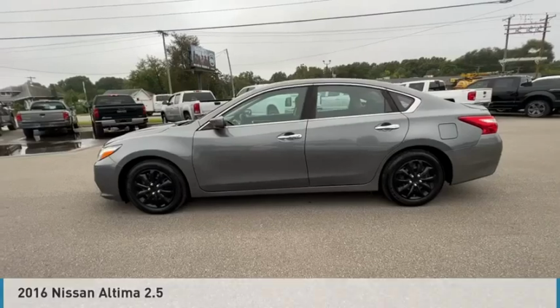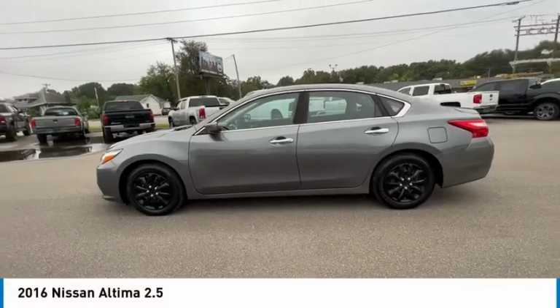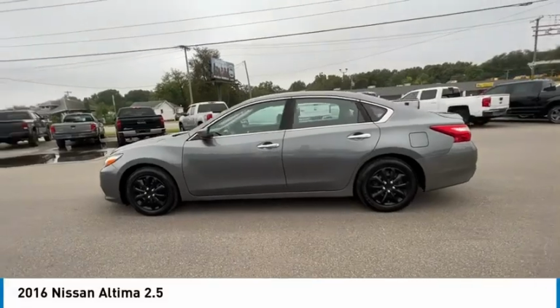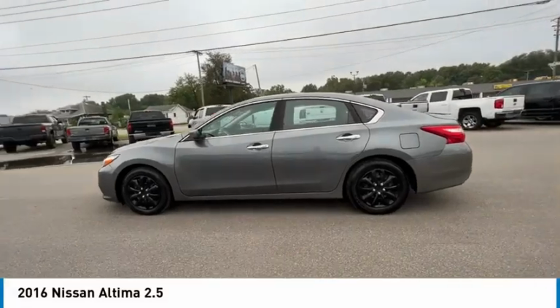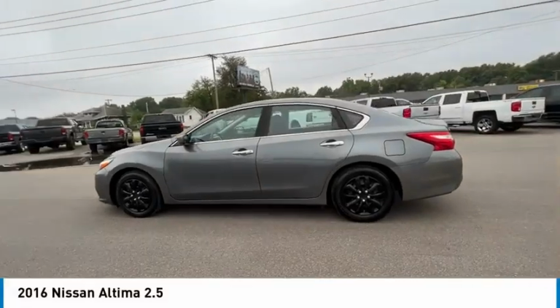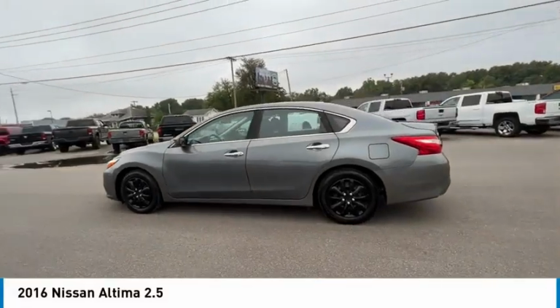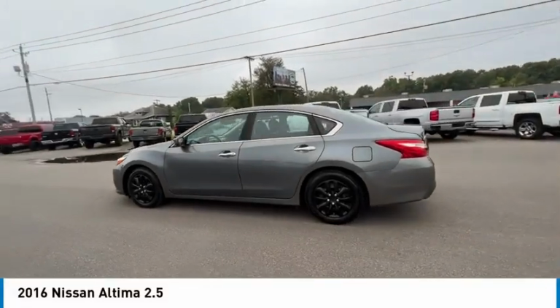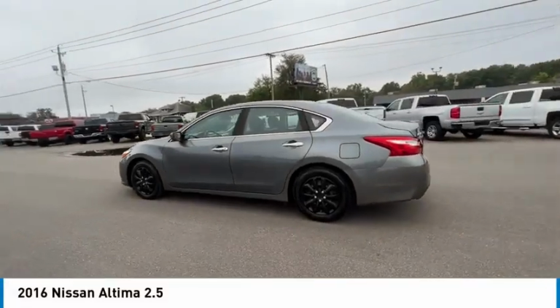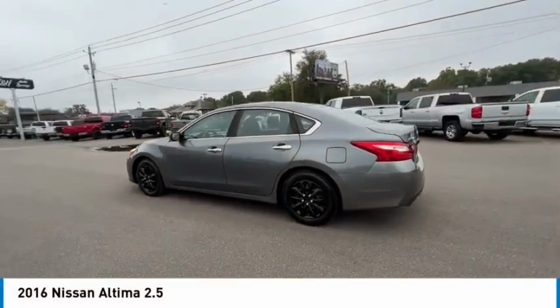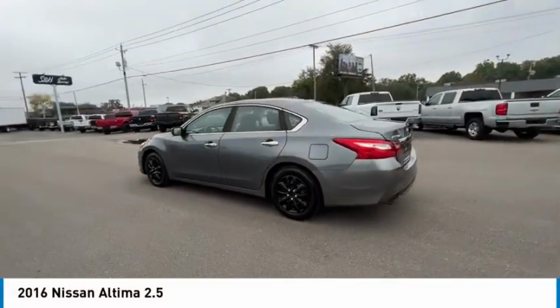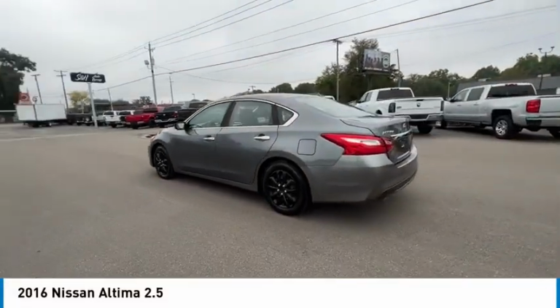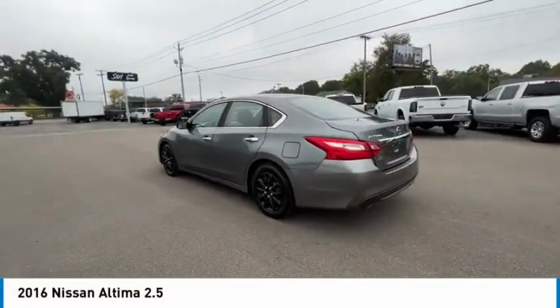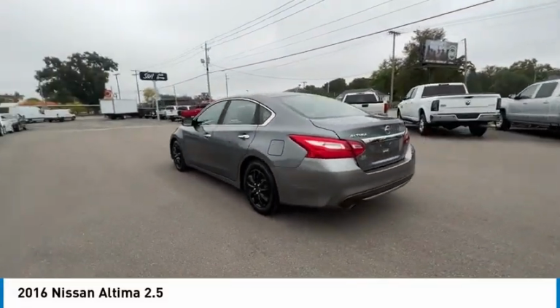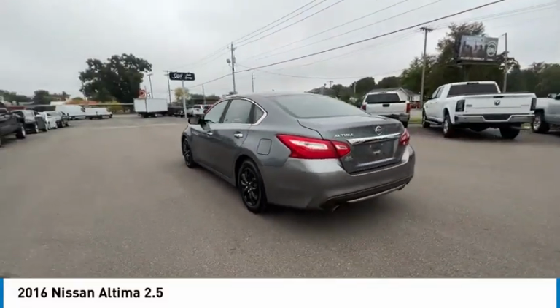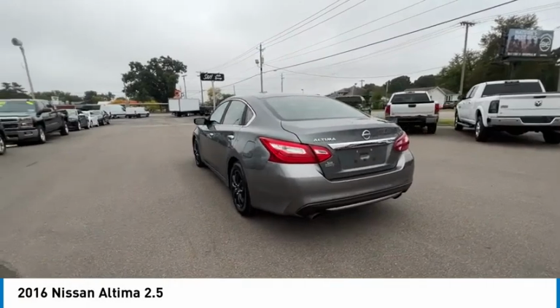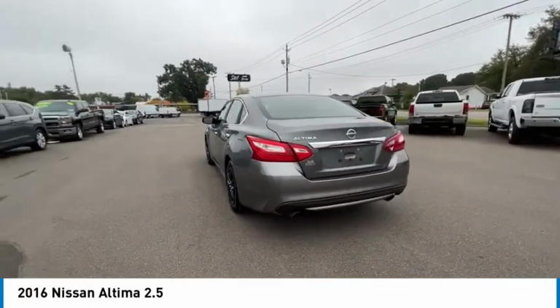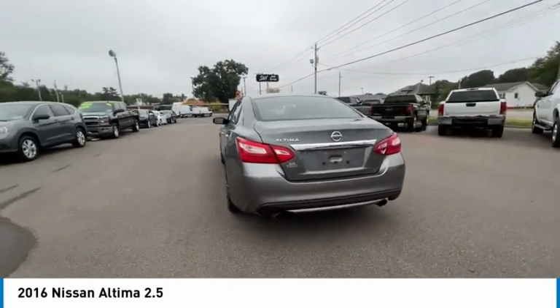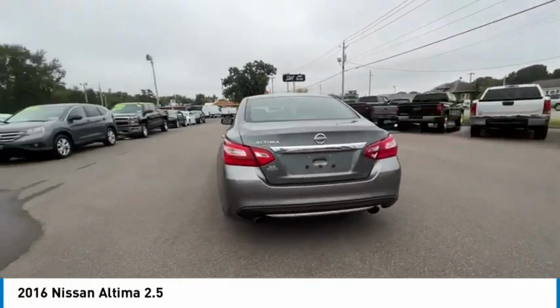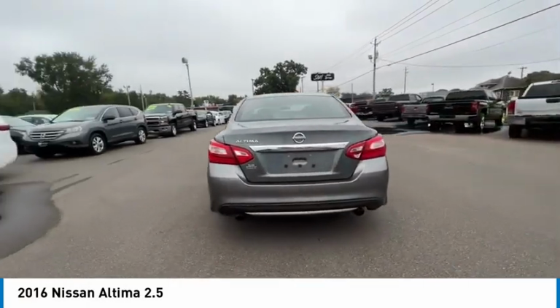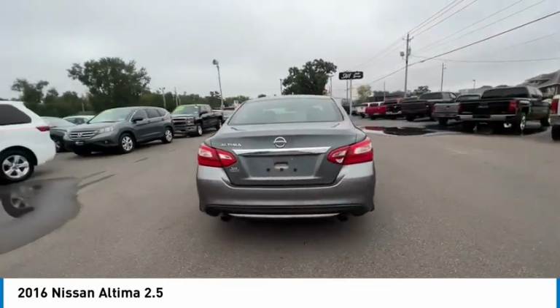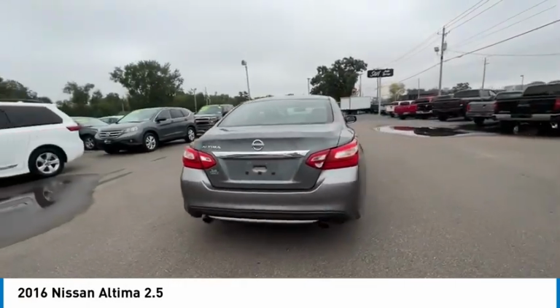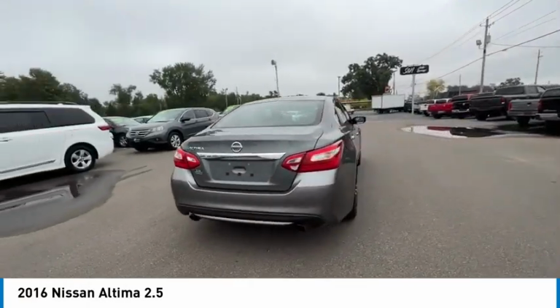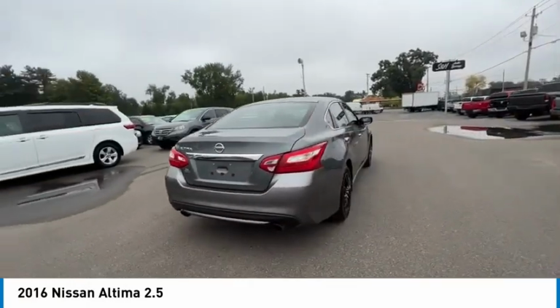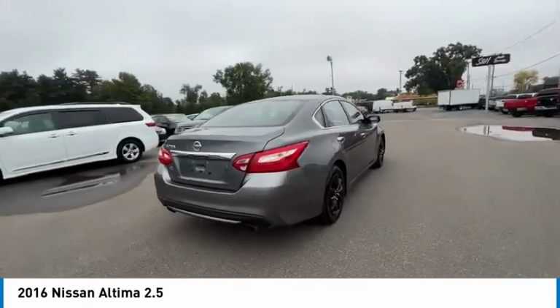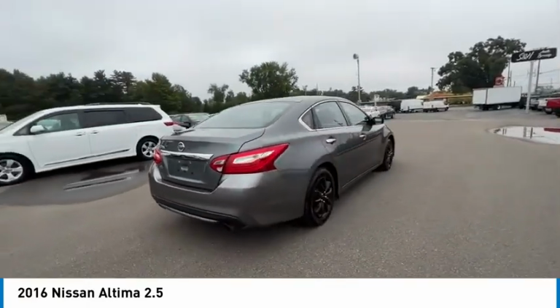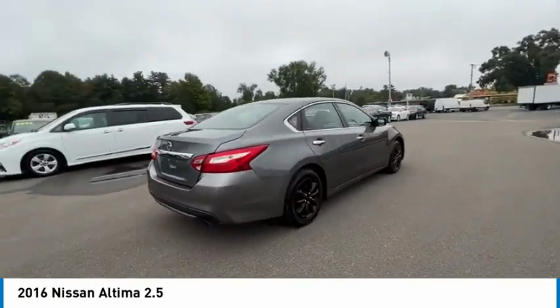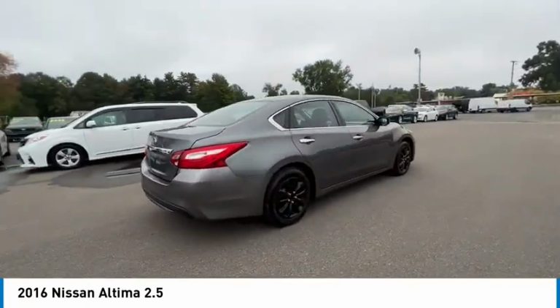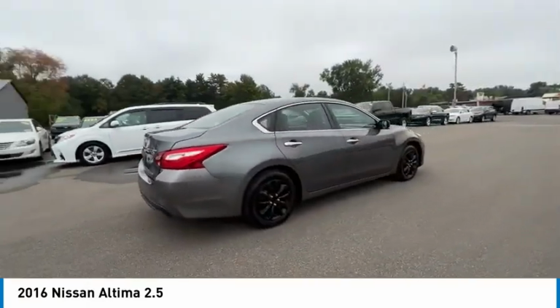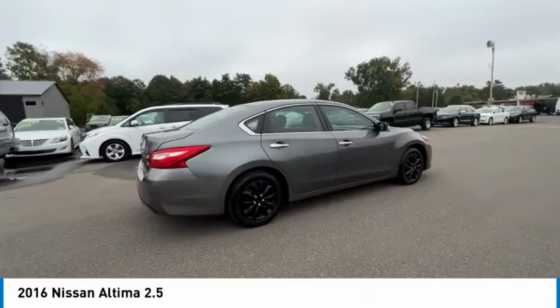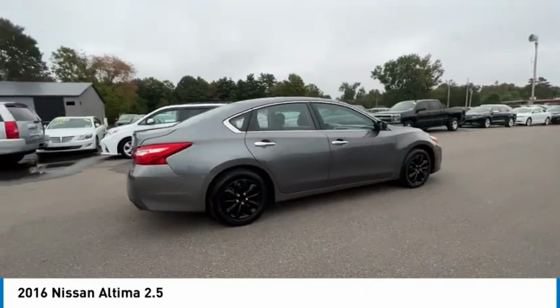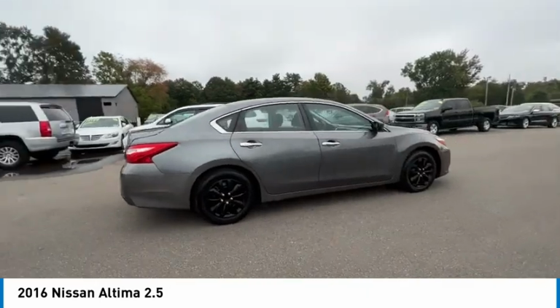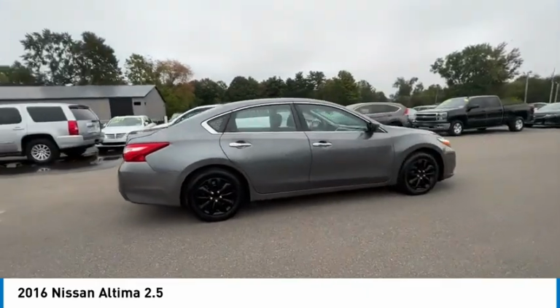Looking for the right vehicle? Check out the 2016 Altima. The Nissan Altima offers advanced features to make life easier, including push button ignition, which comes standard.